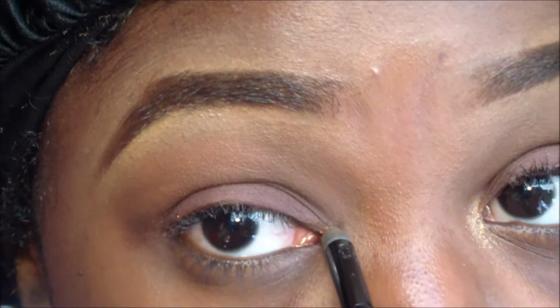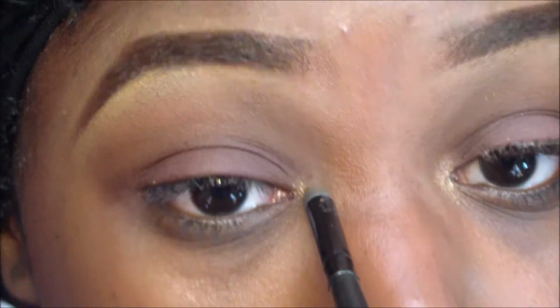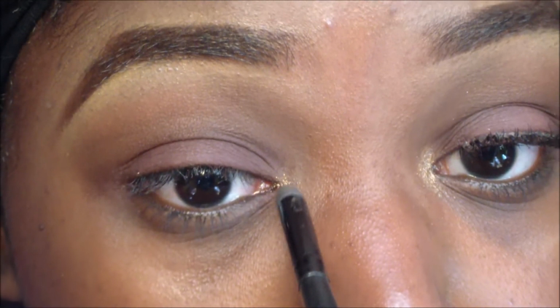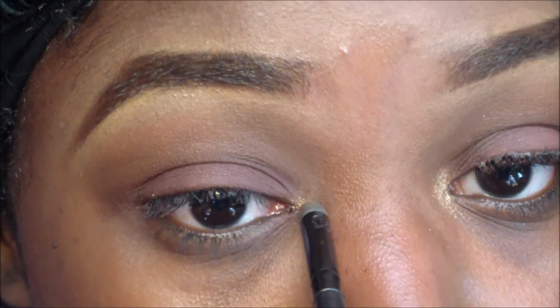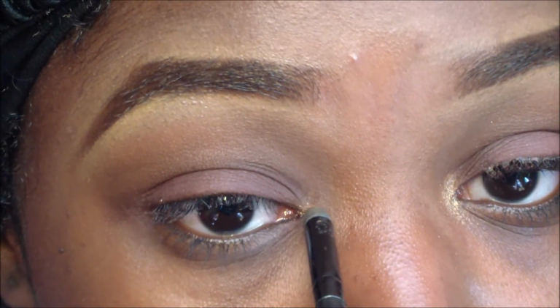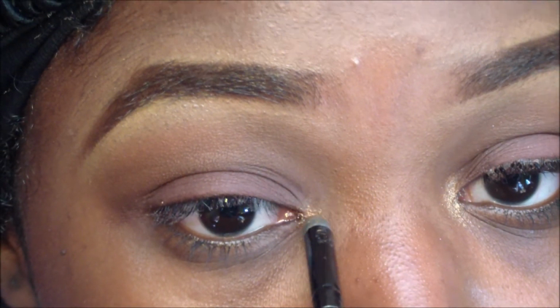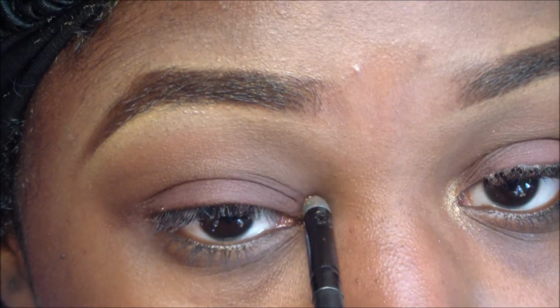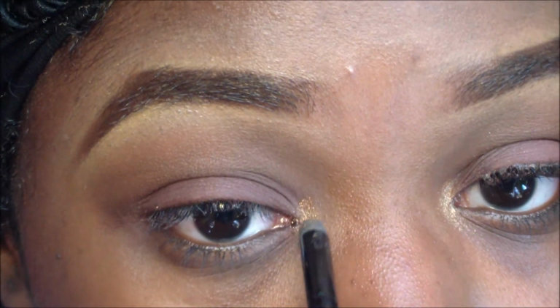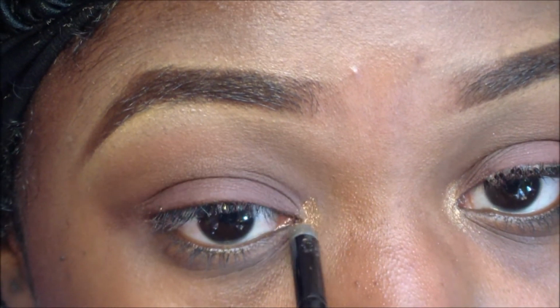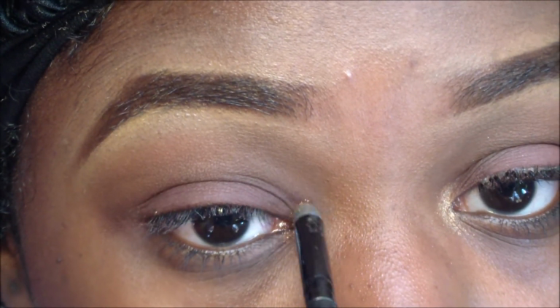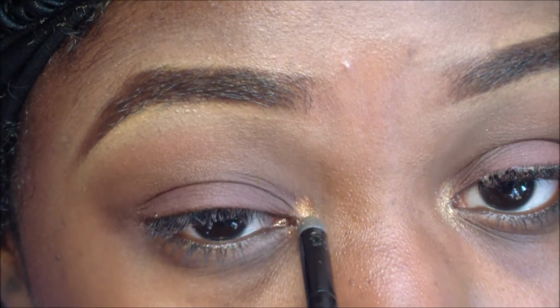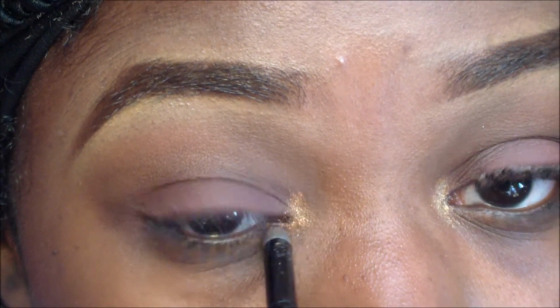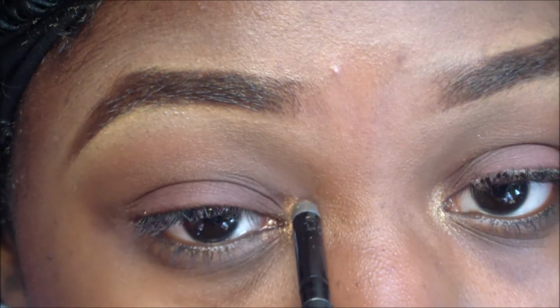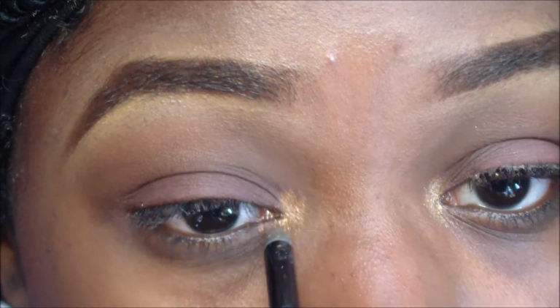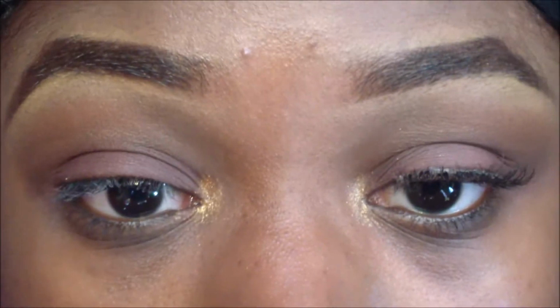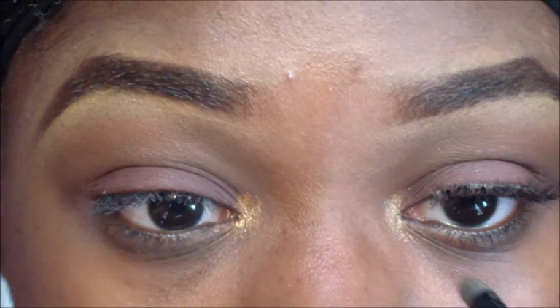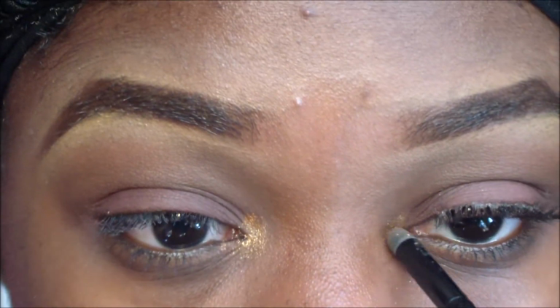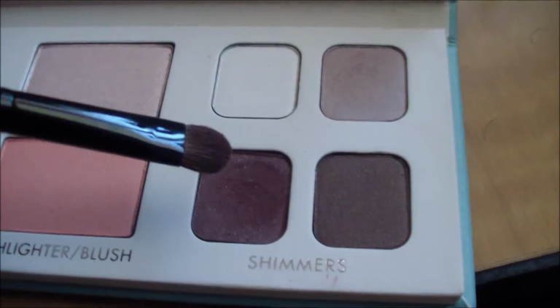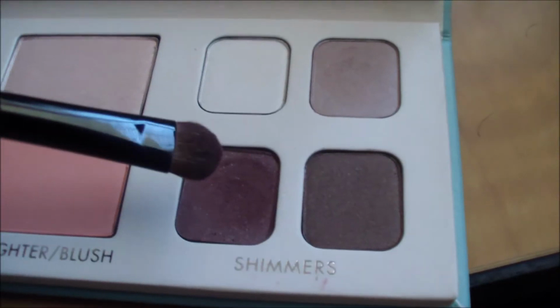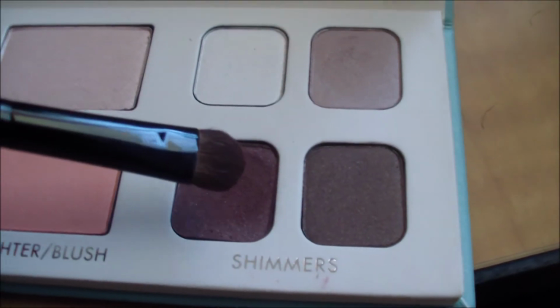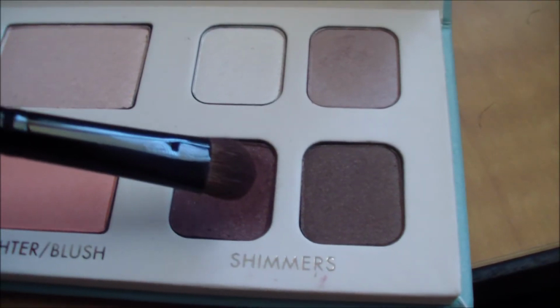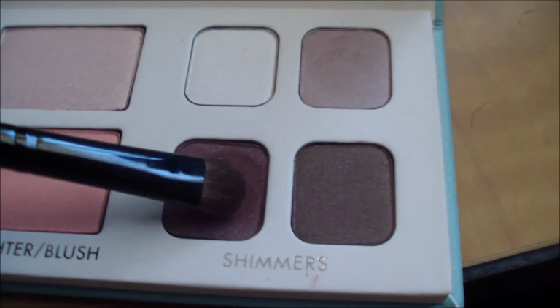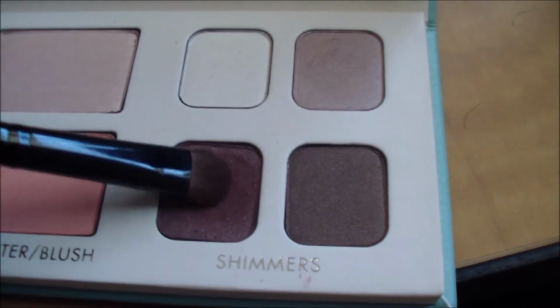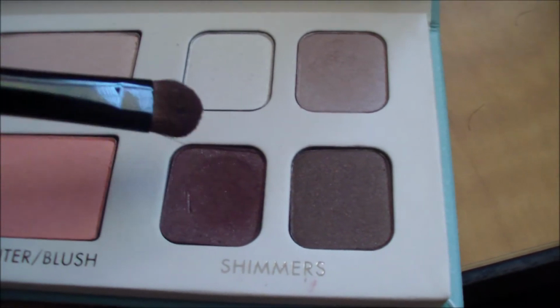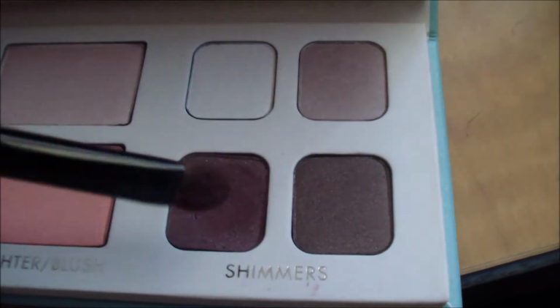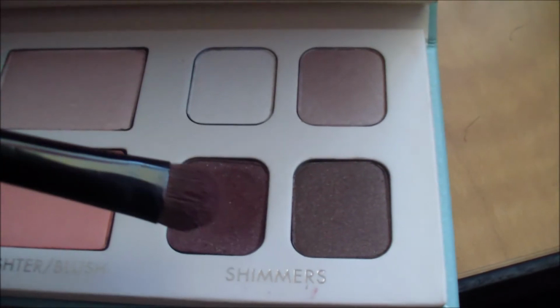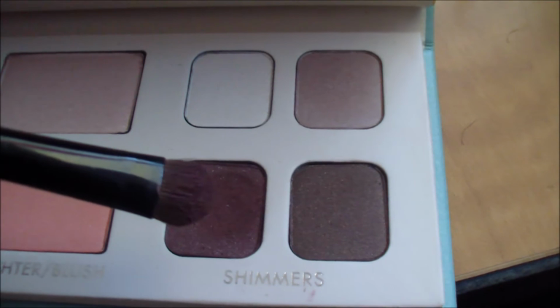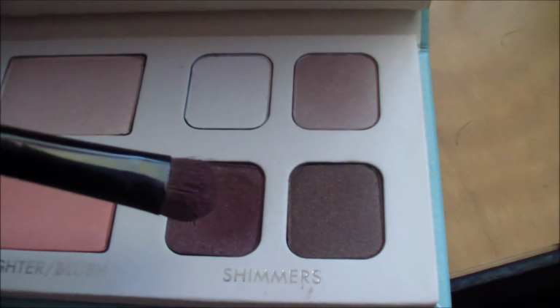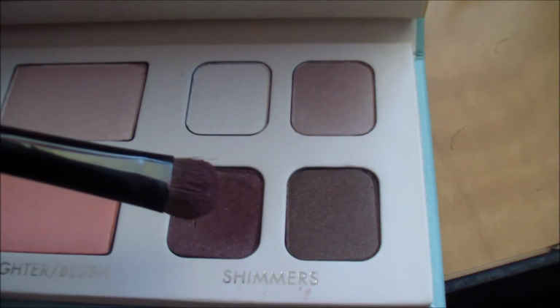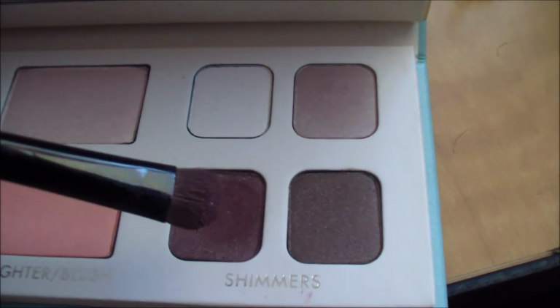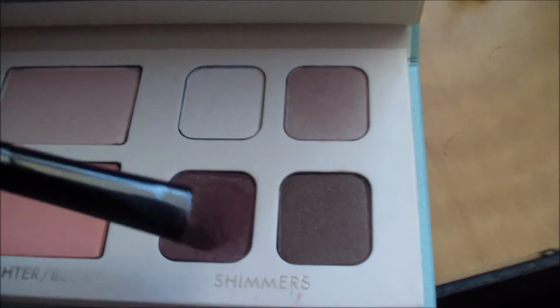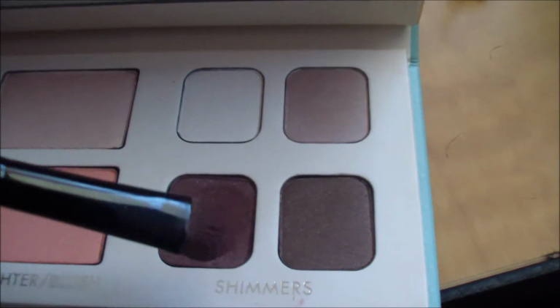I'm going to place this shimmery, lighter cranberry color on the center of my lid.